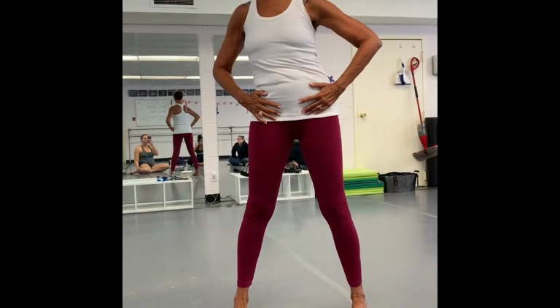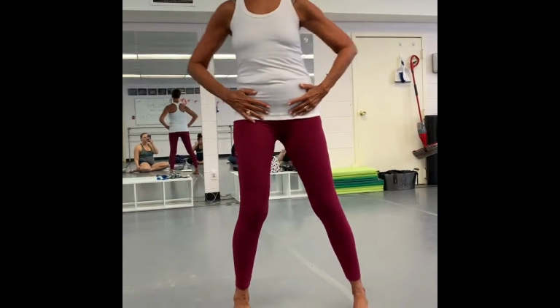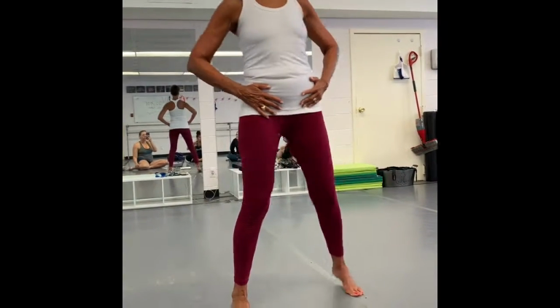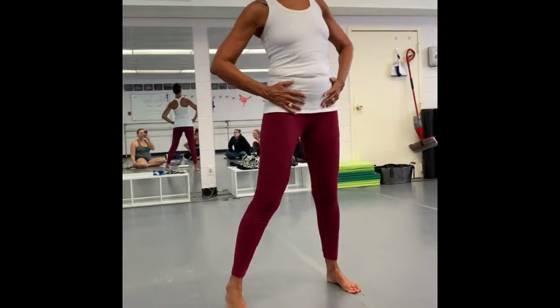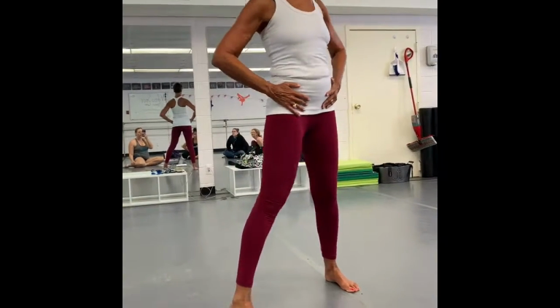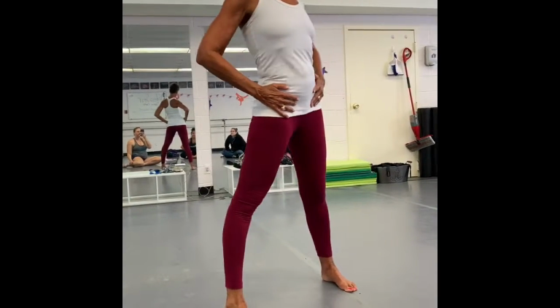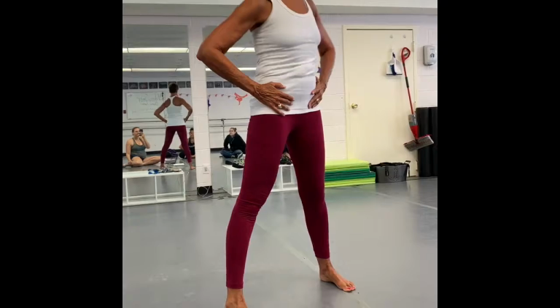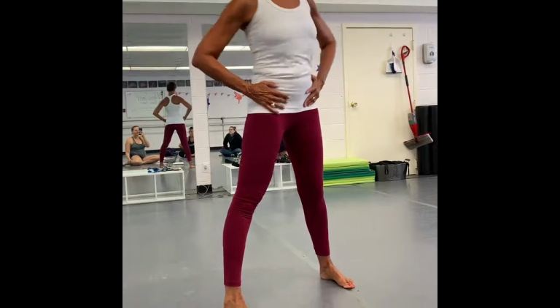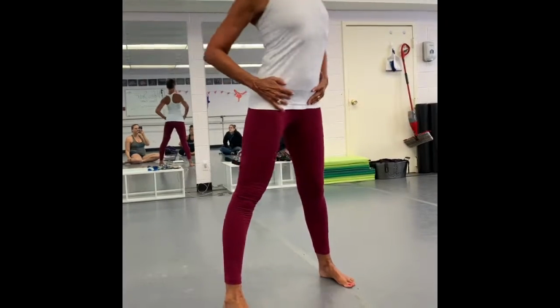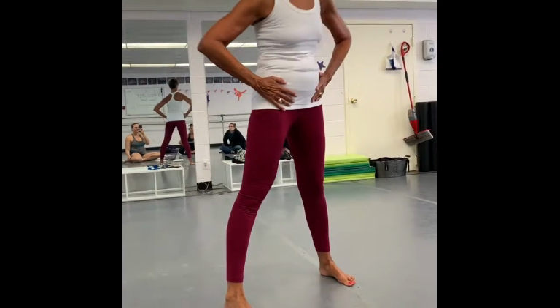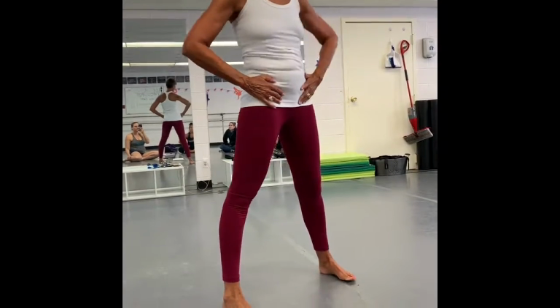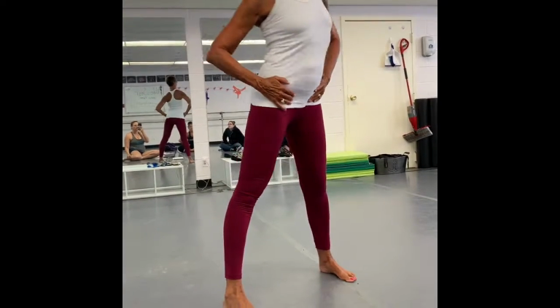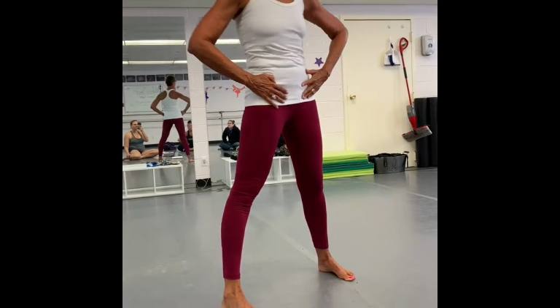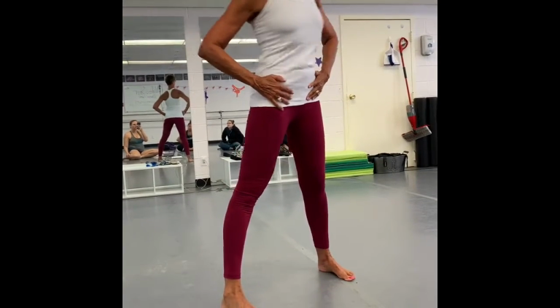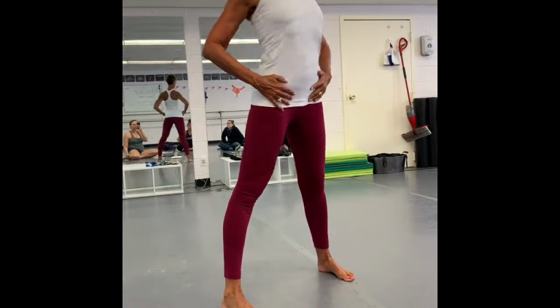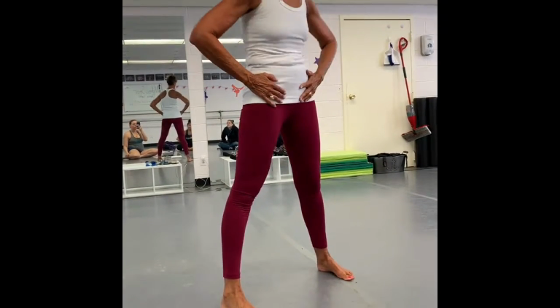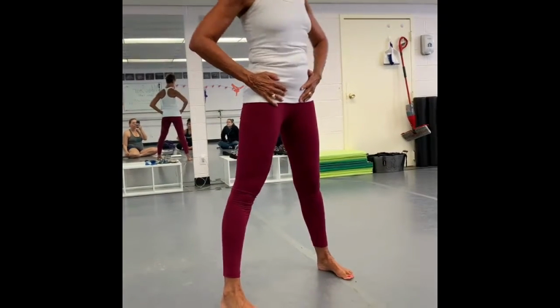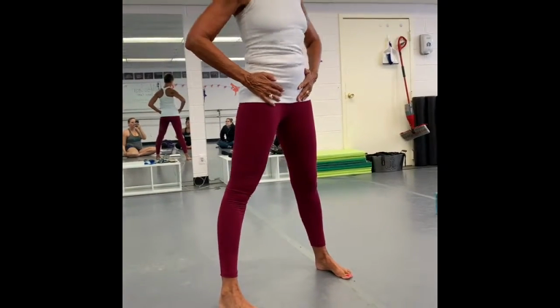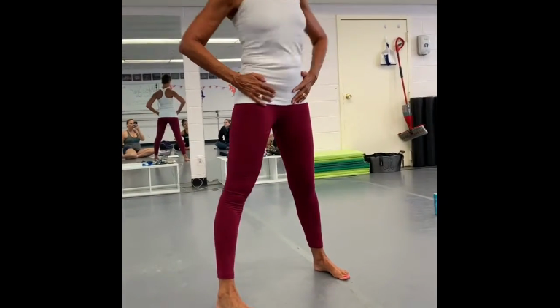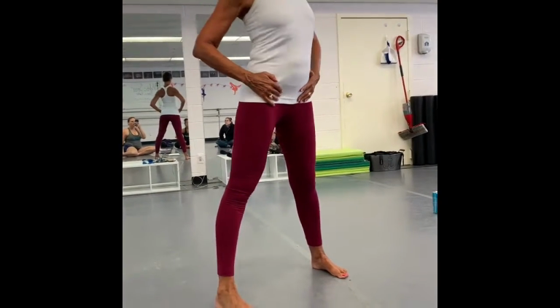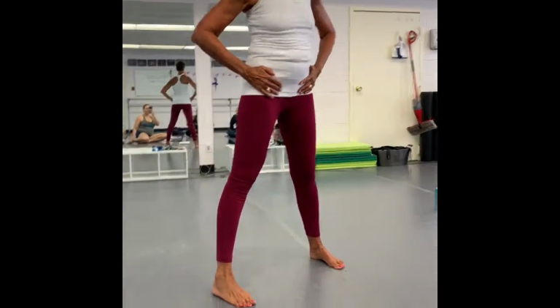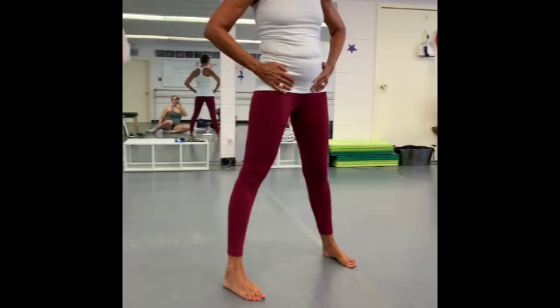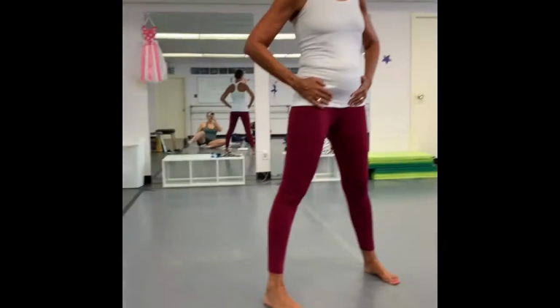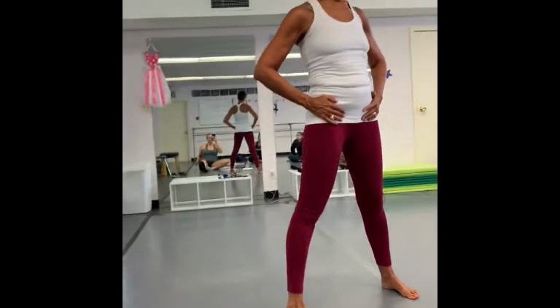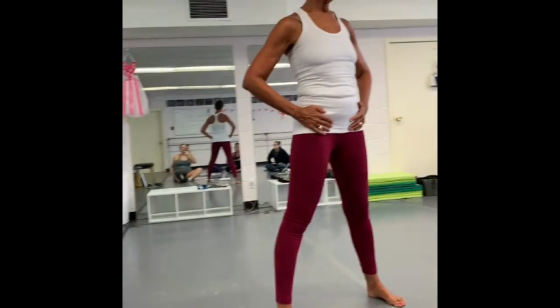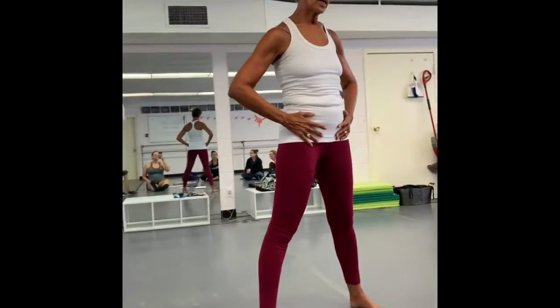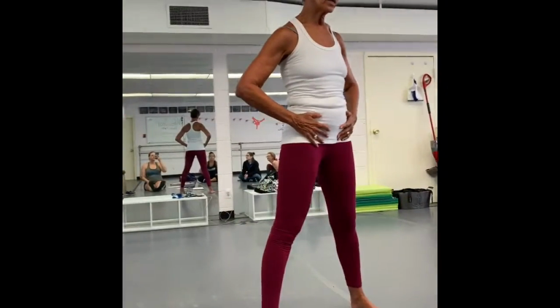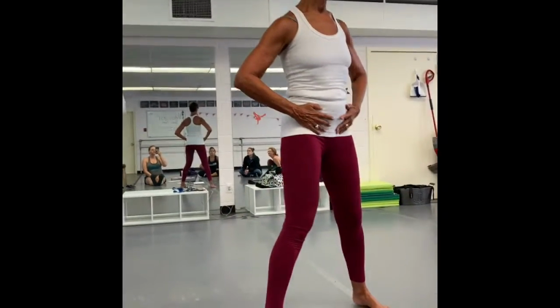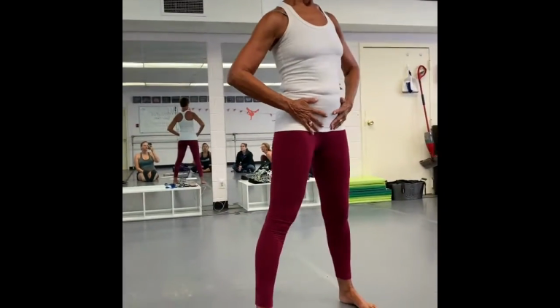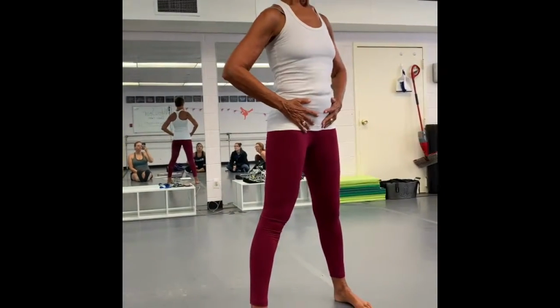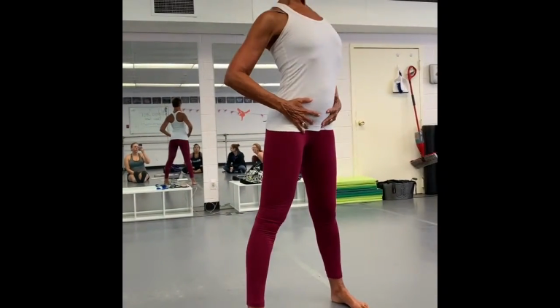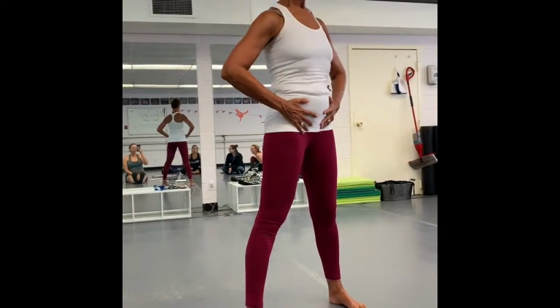This is one that I used a lot: front, back, circling around, front, back. So angle, circle, and front and back.